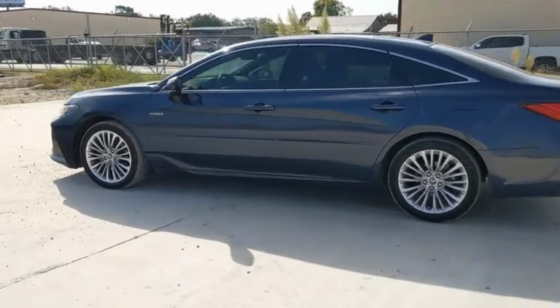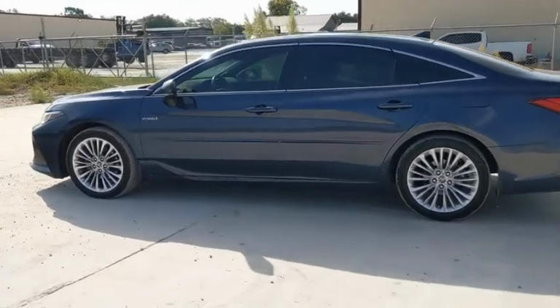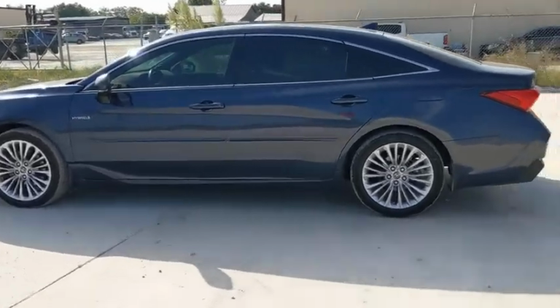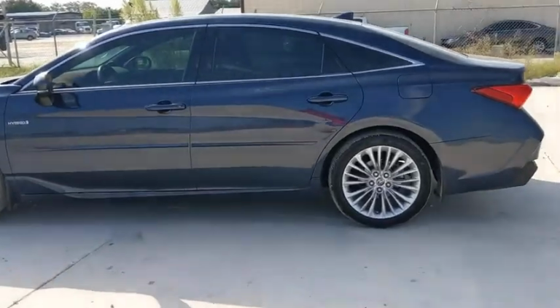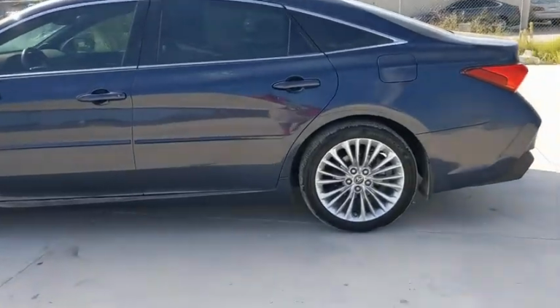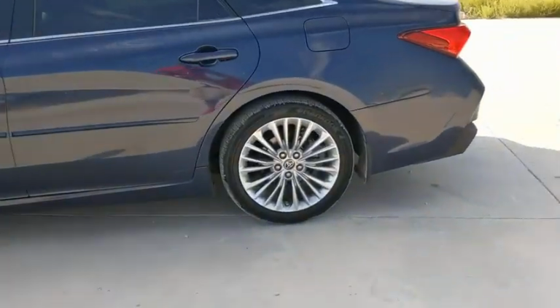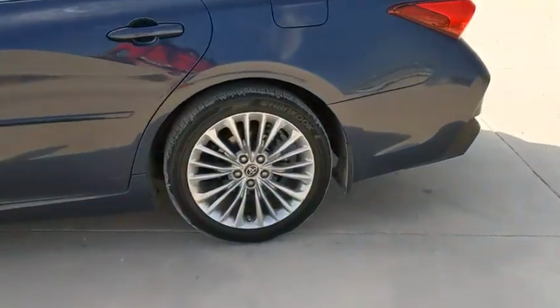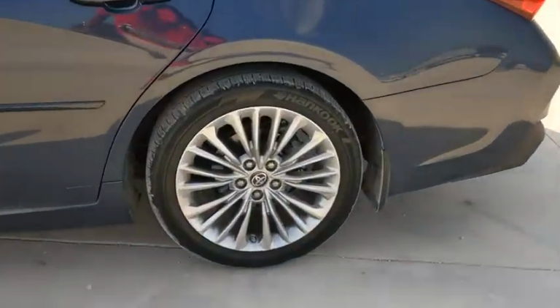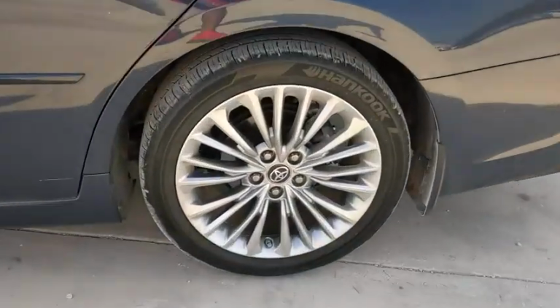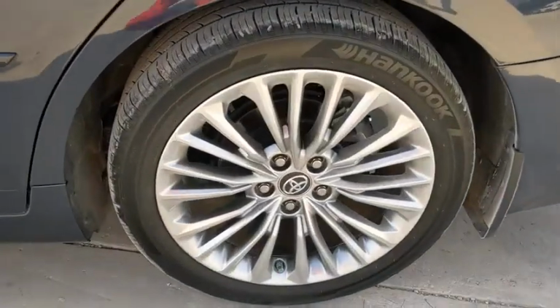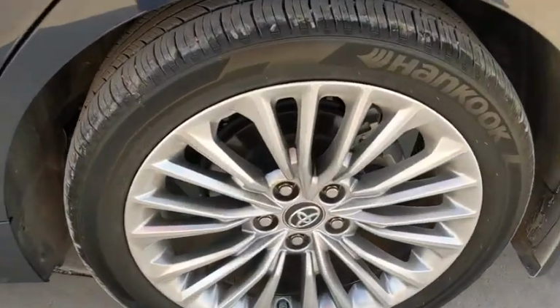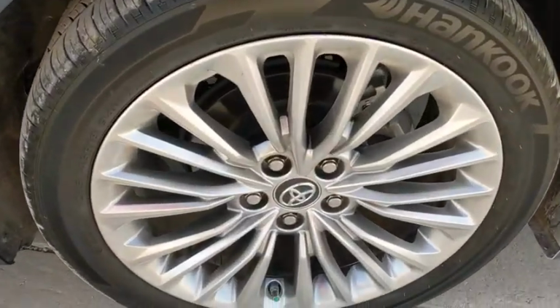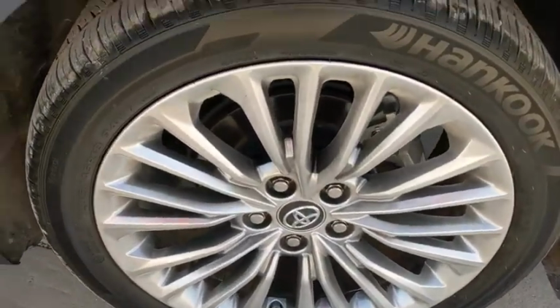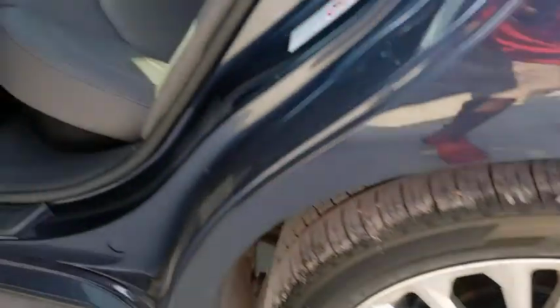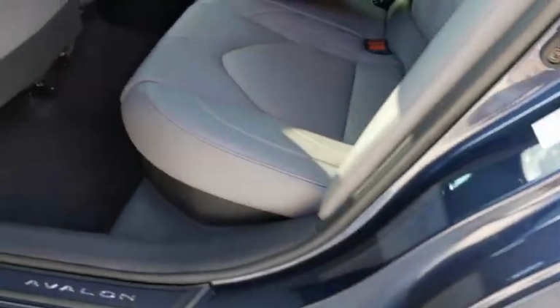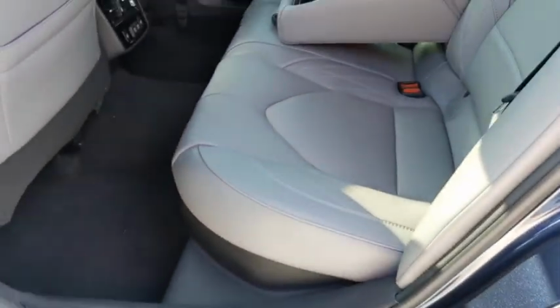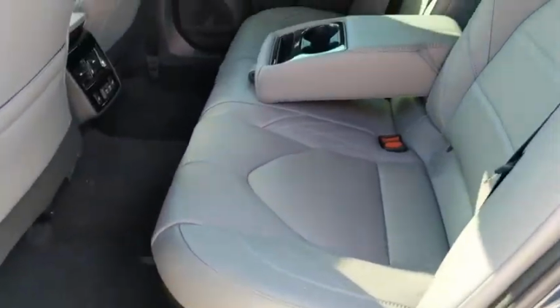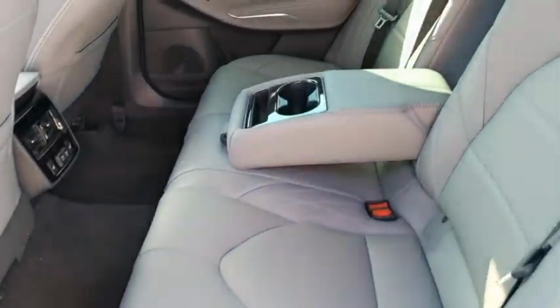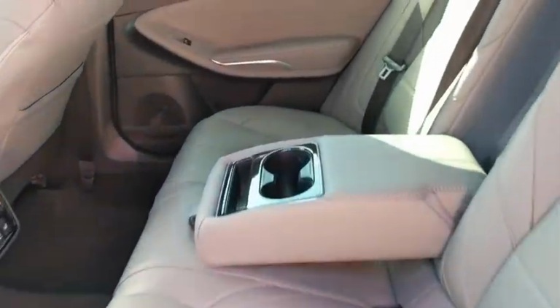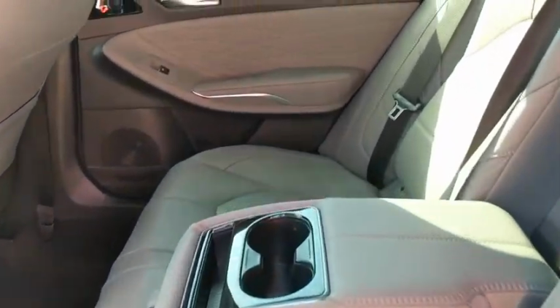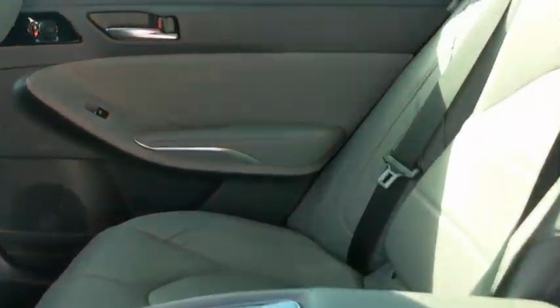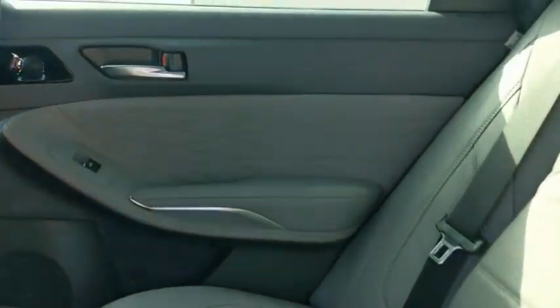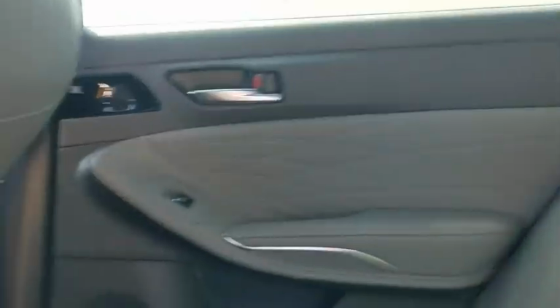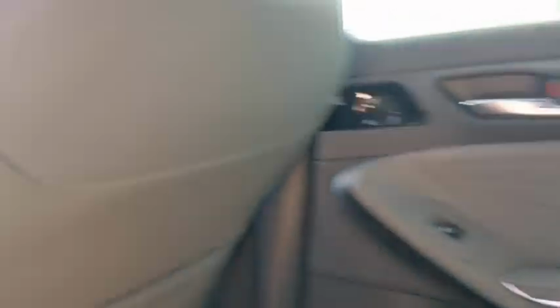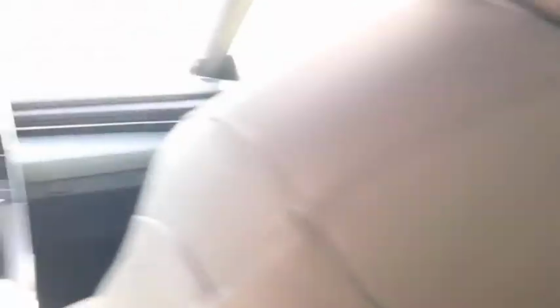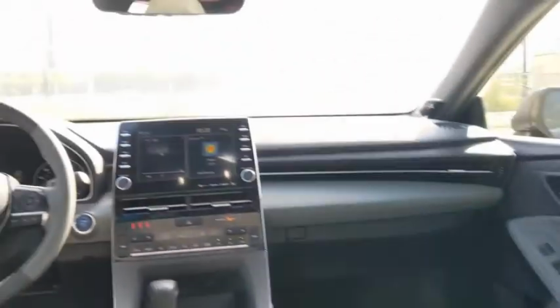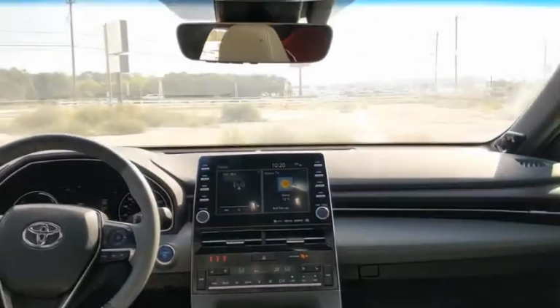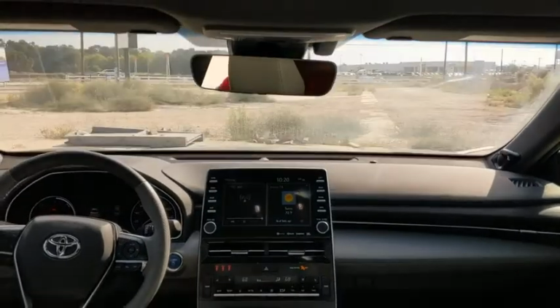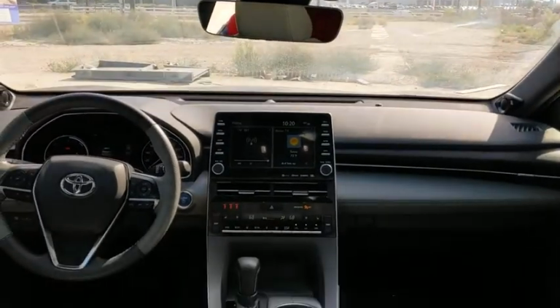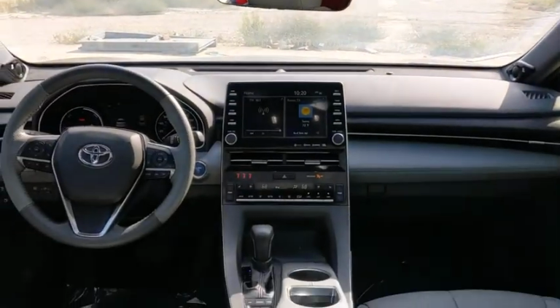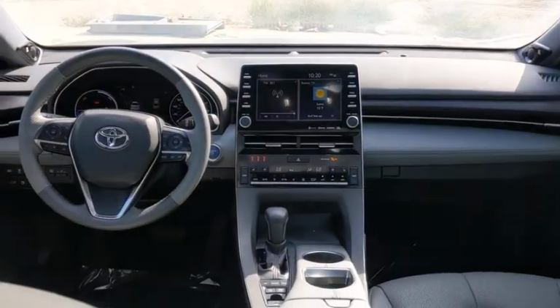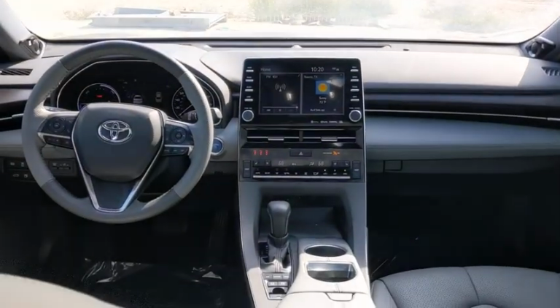Power windows, security system, compass, electronic stability control, heated steering wheel, heated front seats, trip computer, panic alarm, brake assist, power moonroof, overhead console.